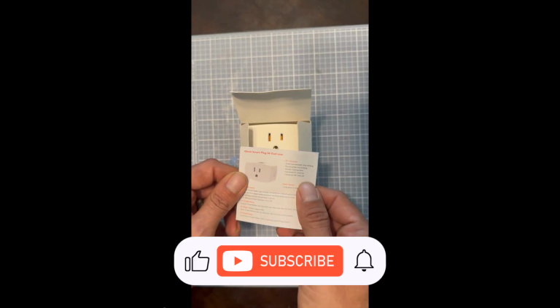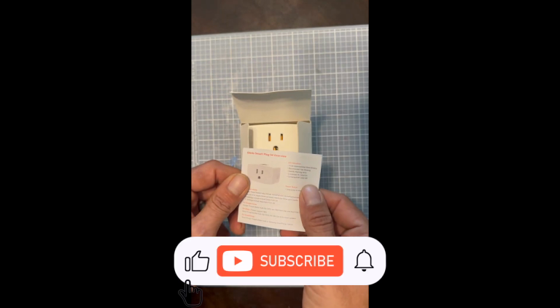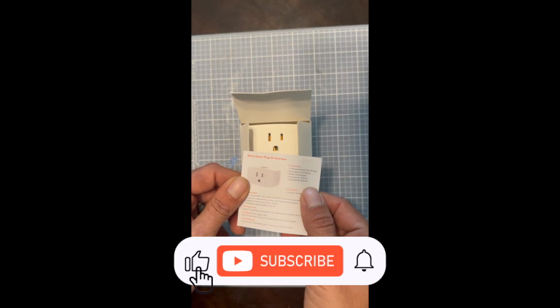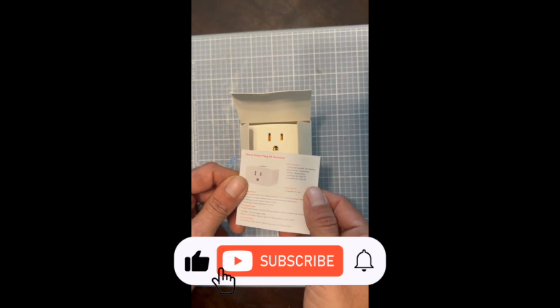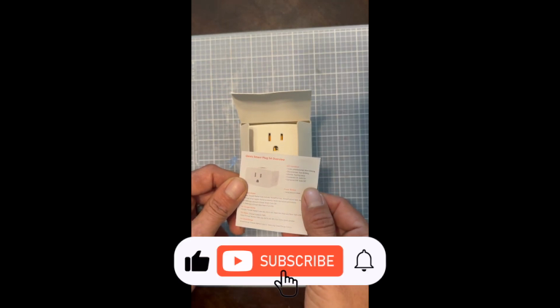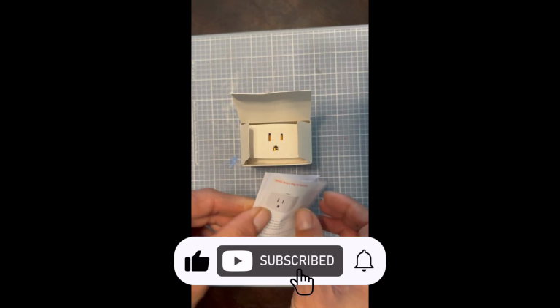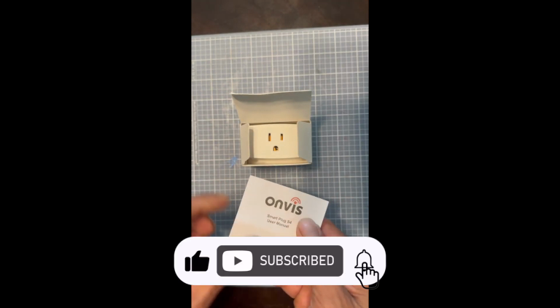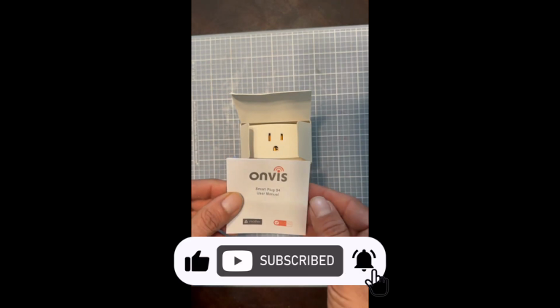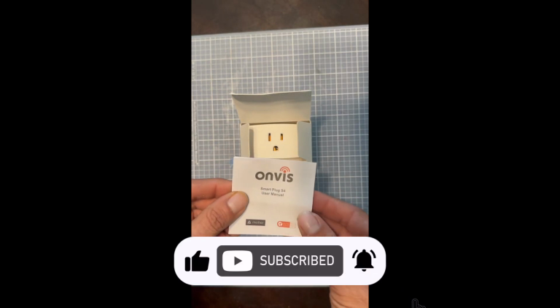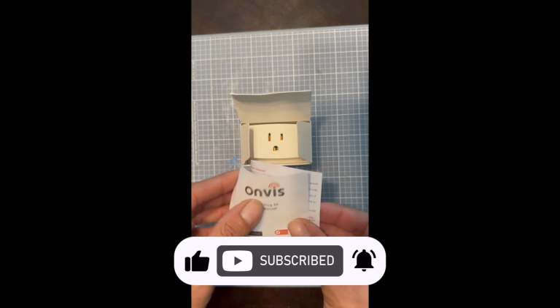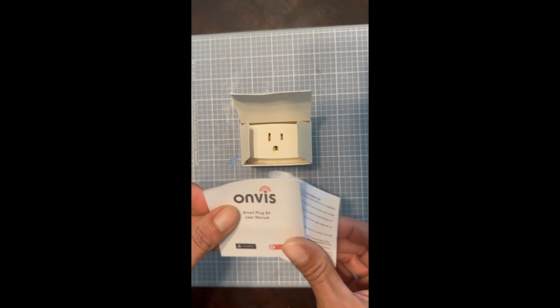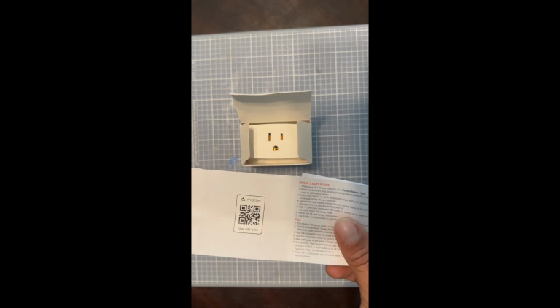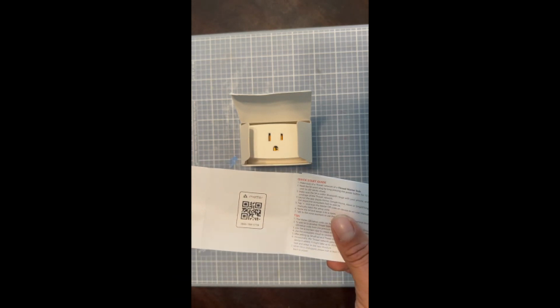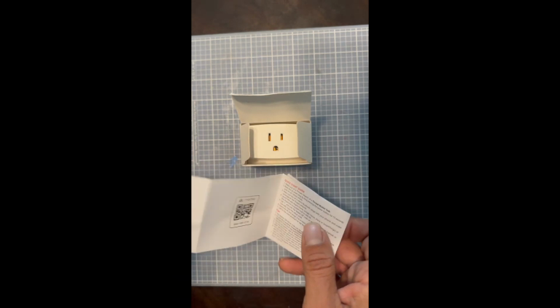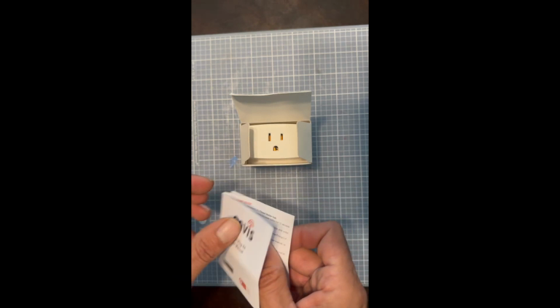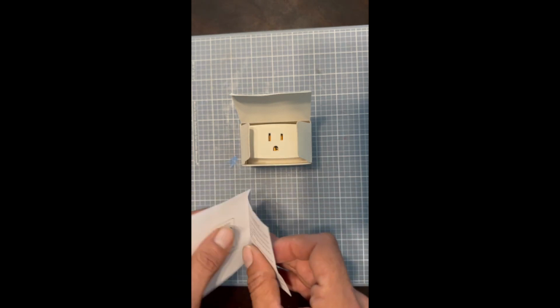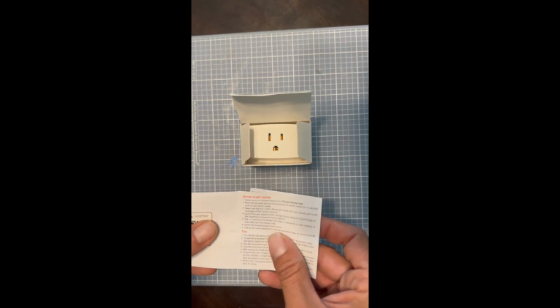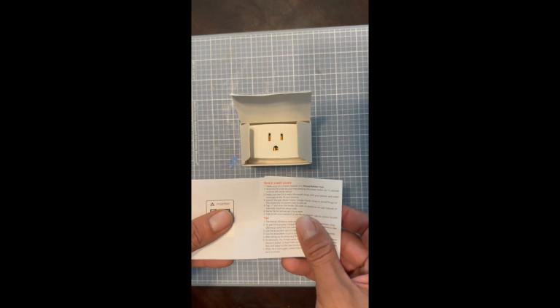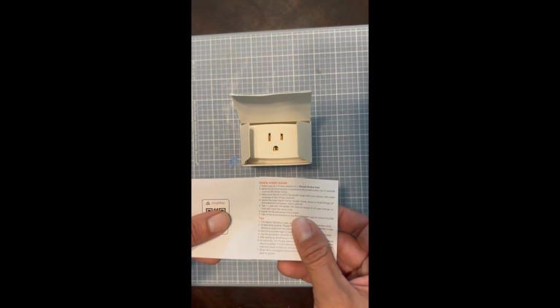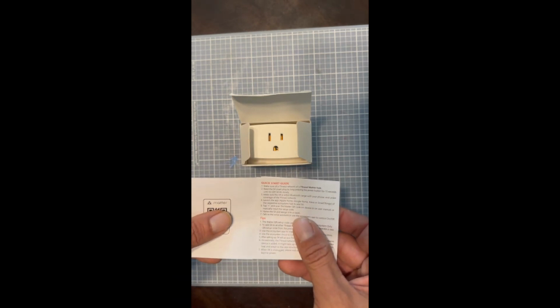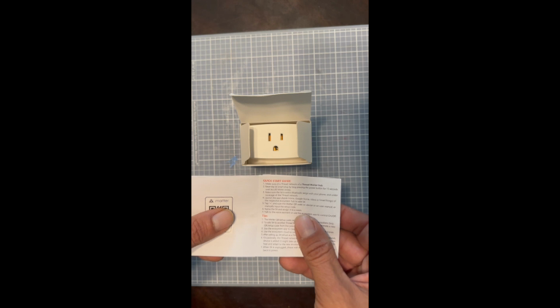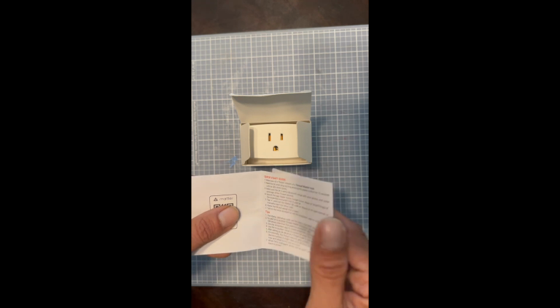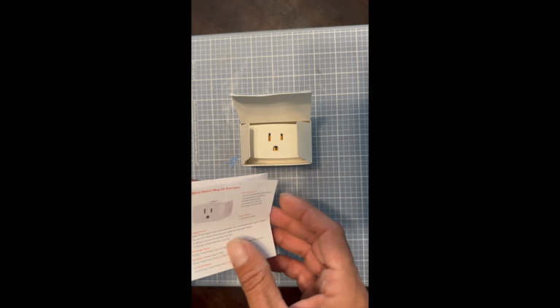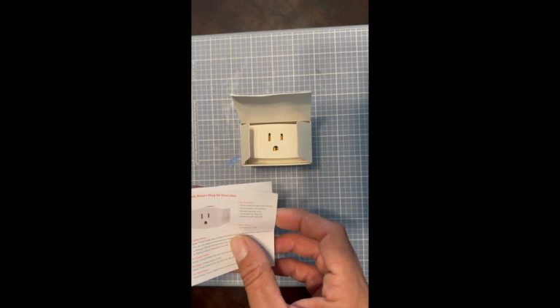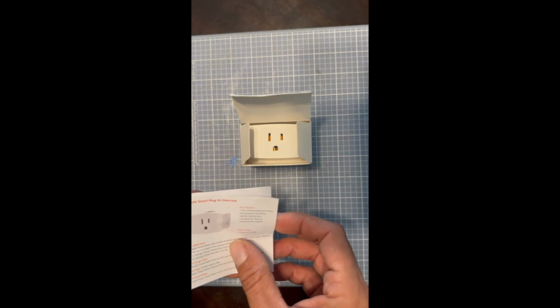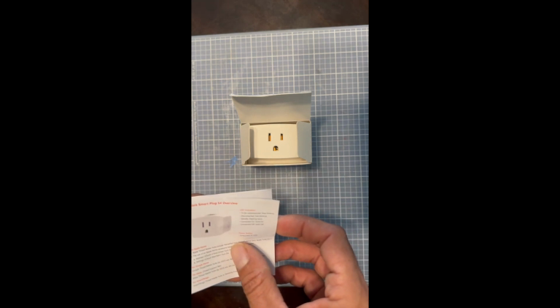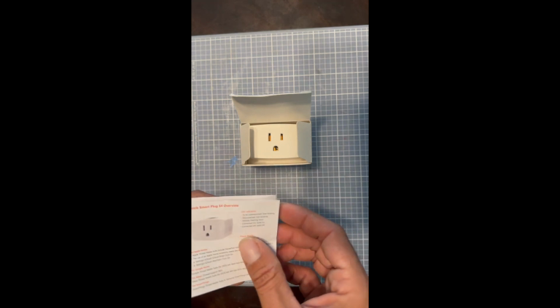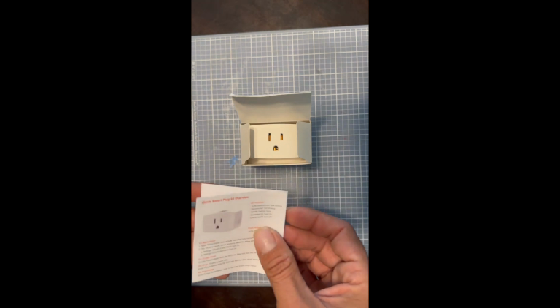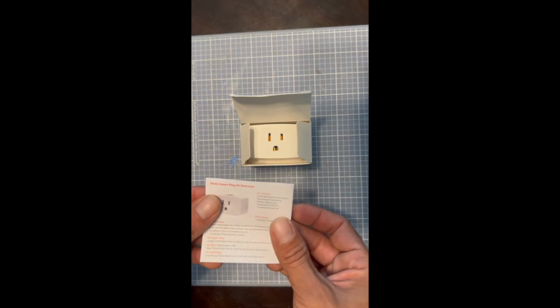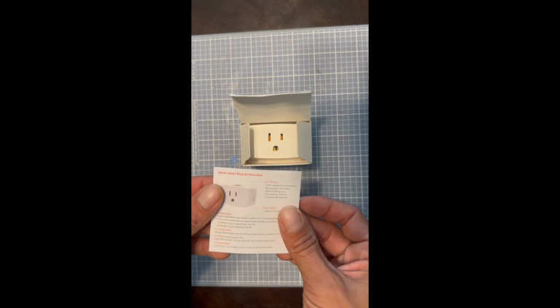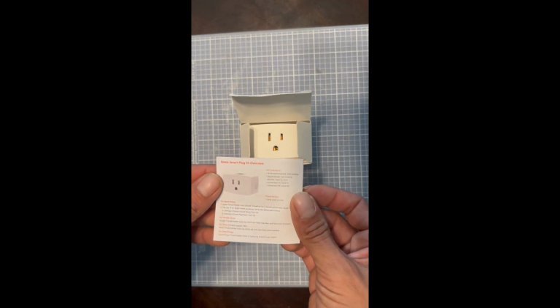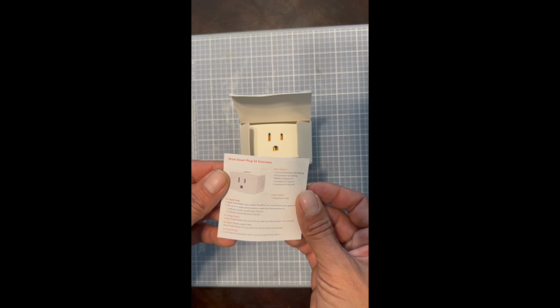We have our instructions, also the Matter code, a quick start guide, and some more literature about the product.